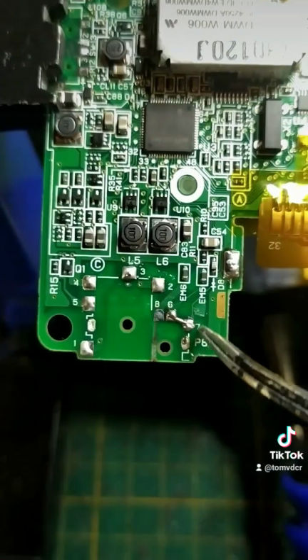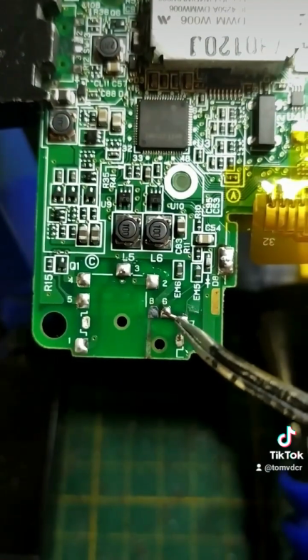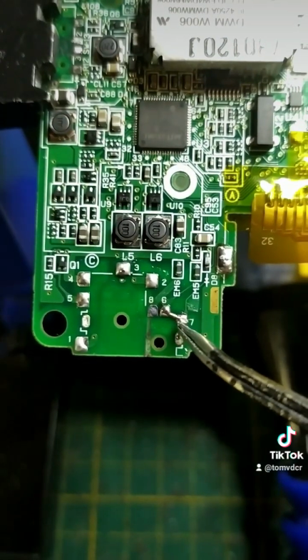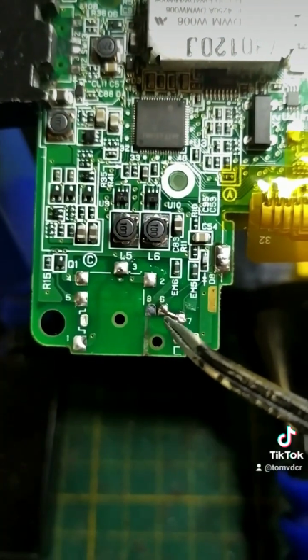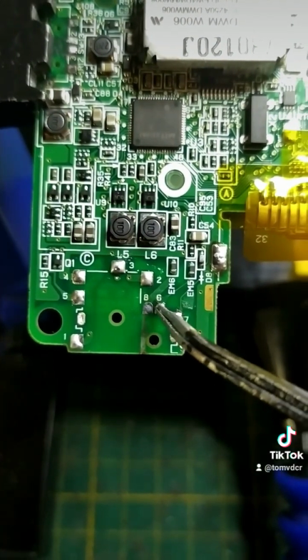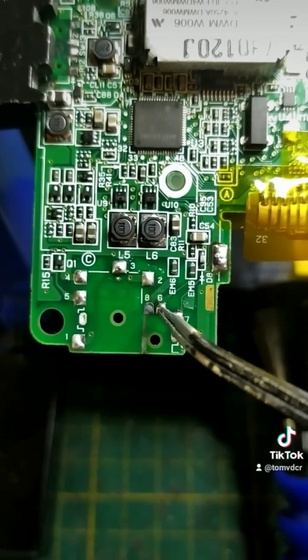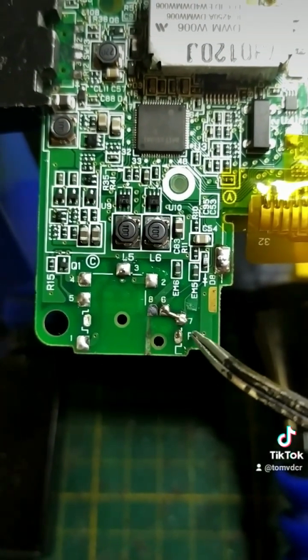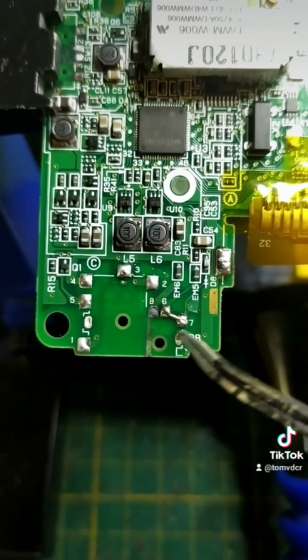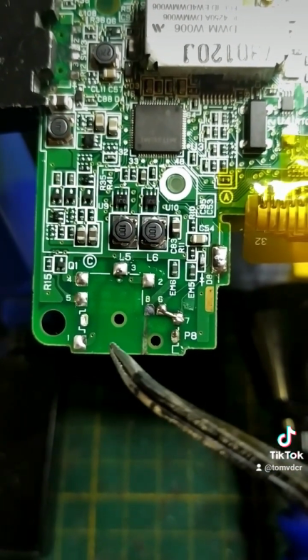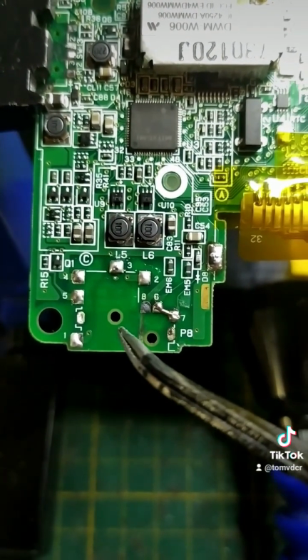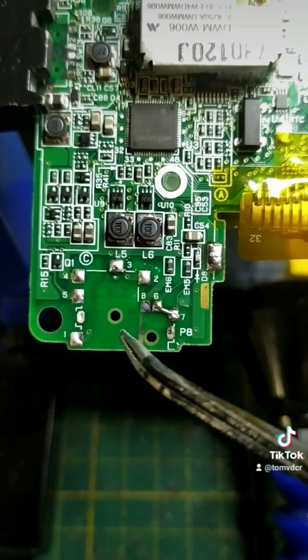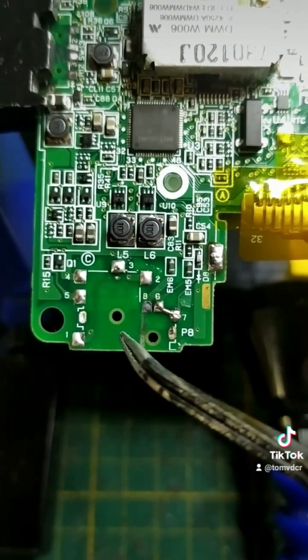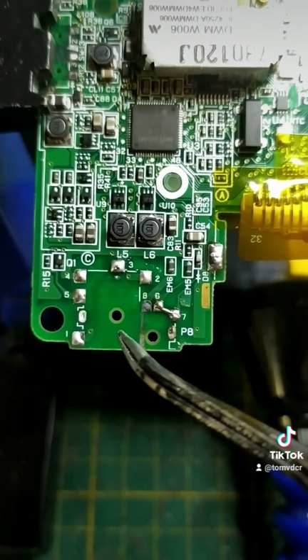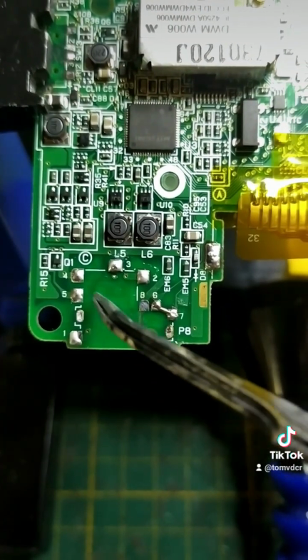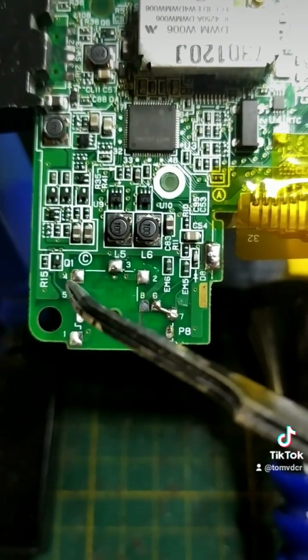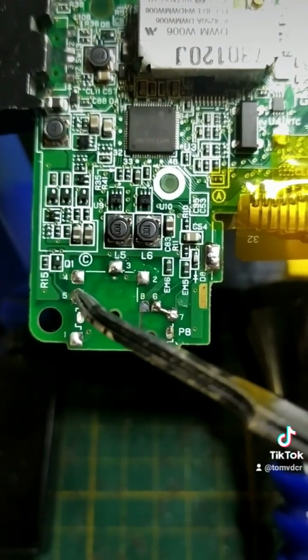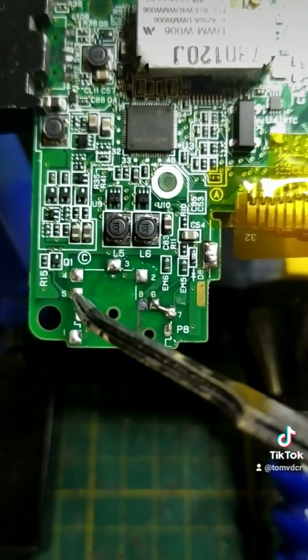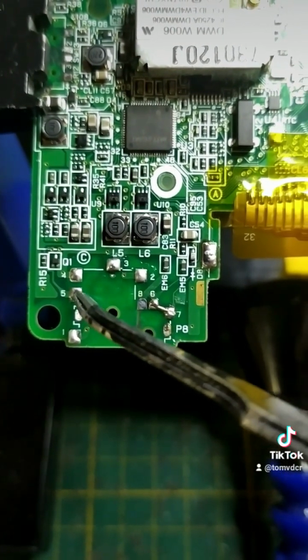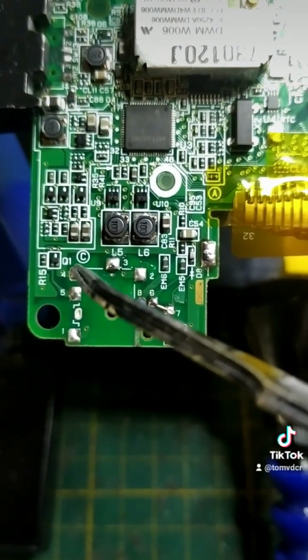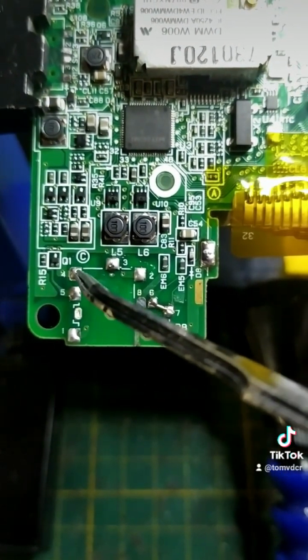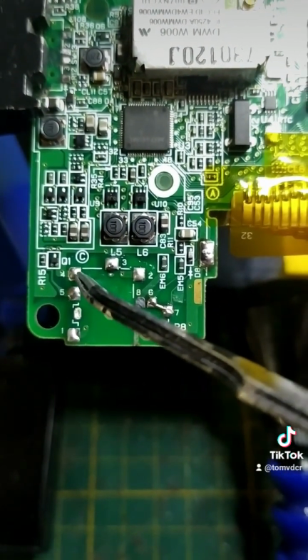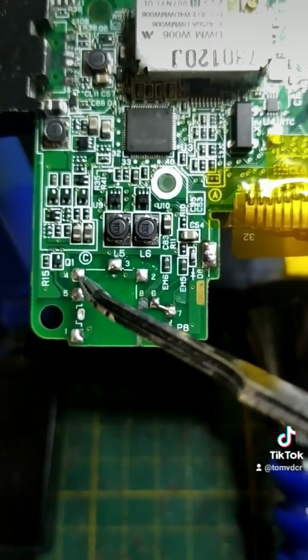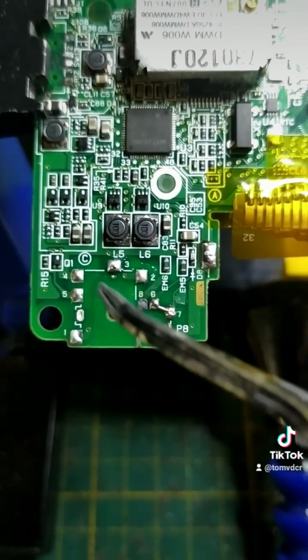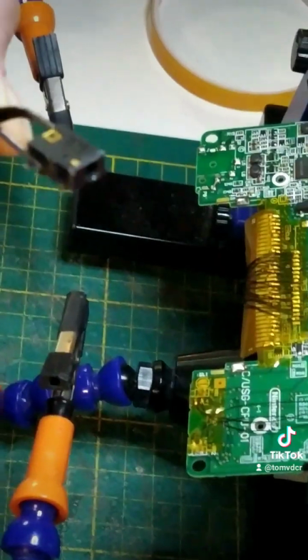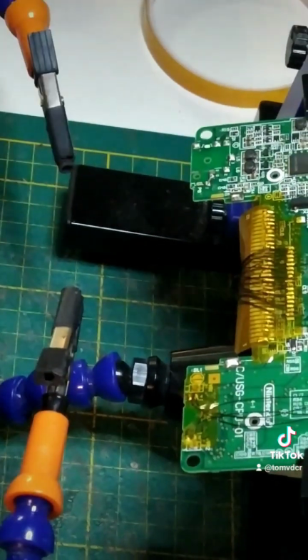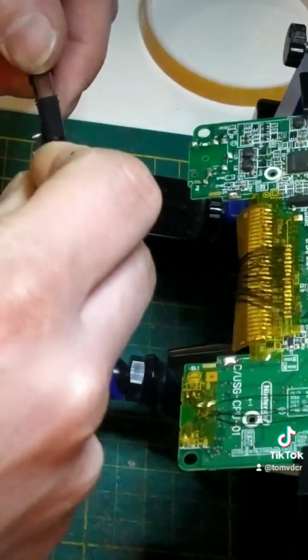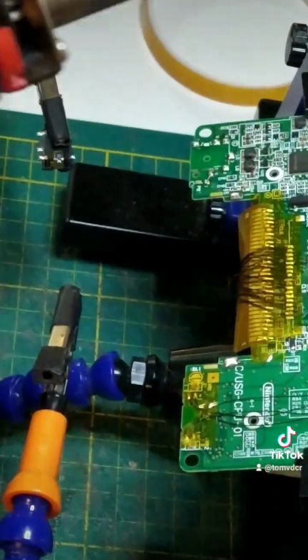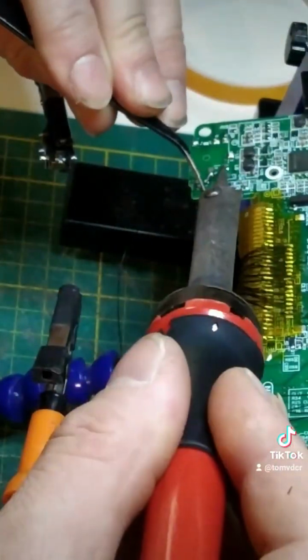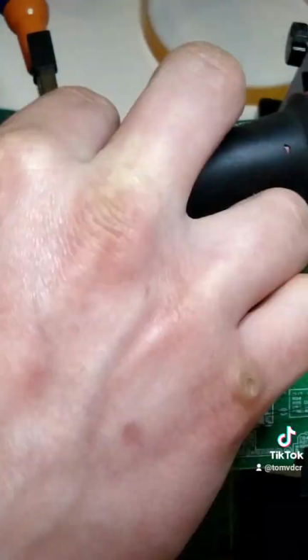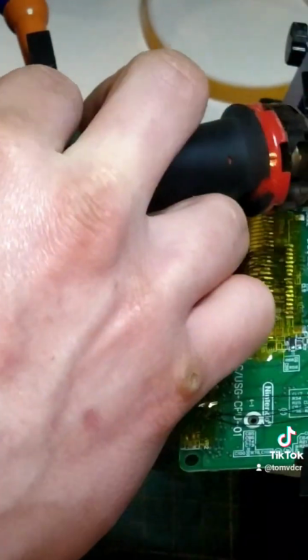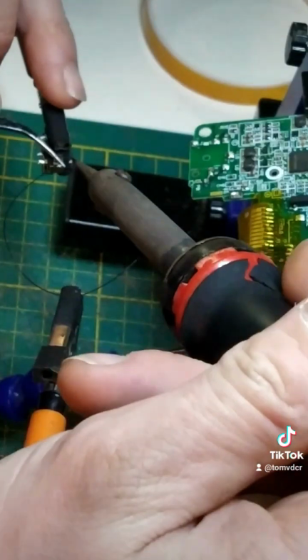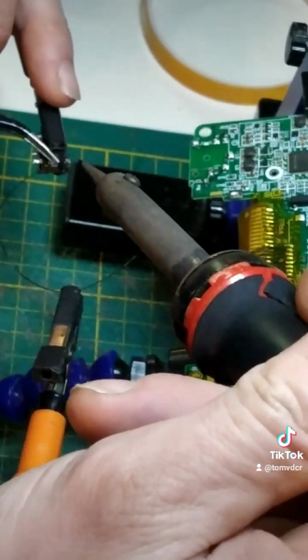Before we get to the headphone jack, you first have to solder these two pins together so the microphone can work. And if you don't want to use the headphone jack at all, you have to solder these two pins together, otherwise the DS thinks you have headphones plugged in. Now we can get to the headphone jack and solder wires to it.